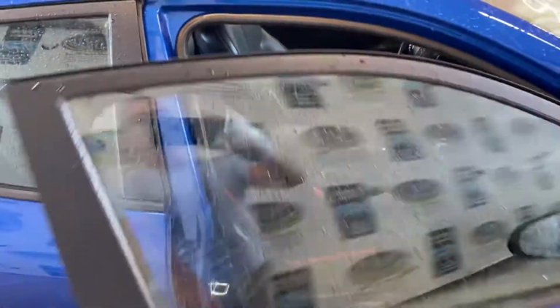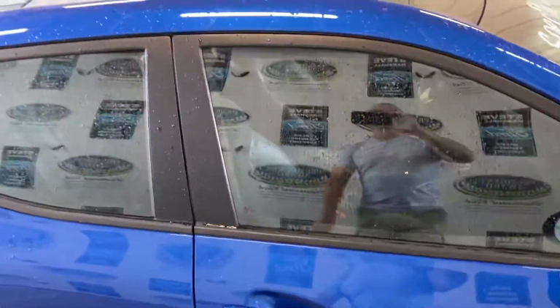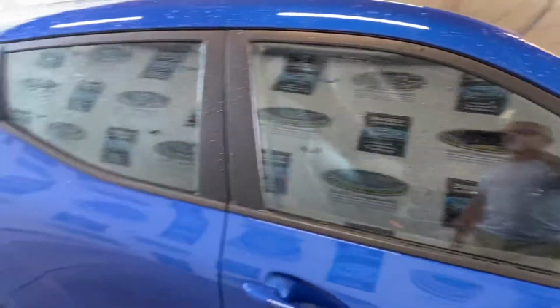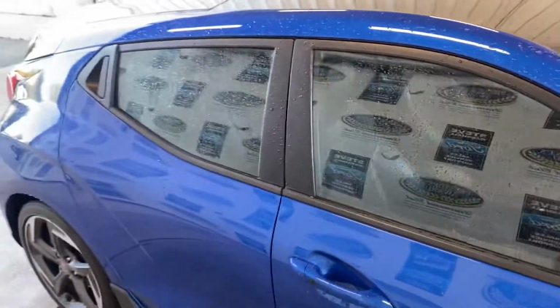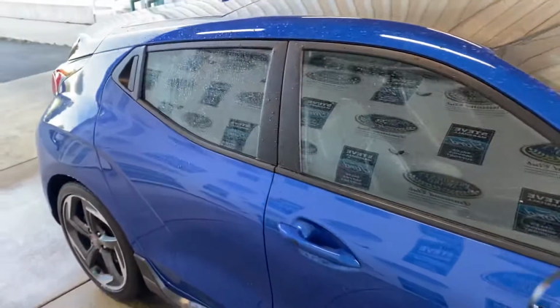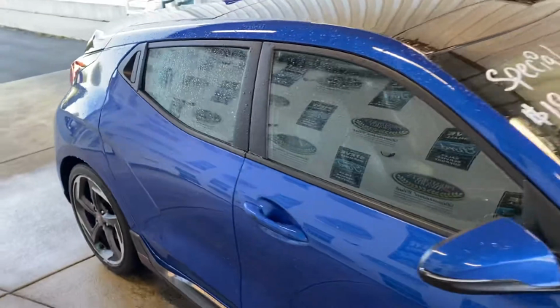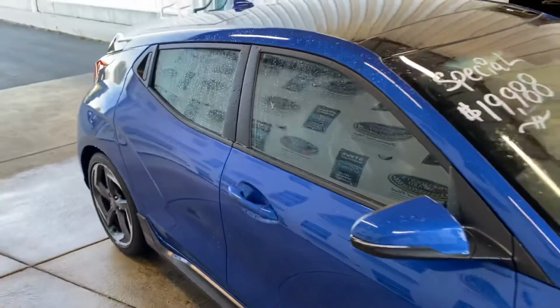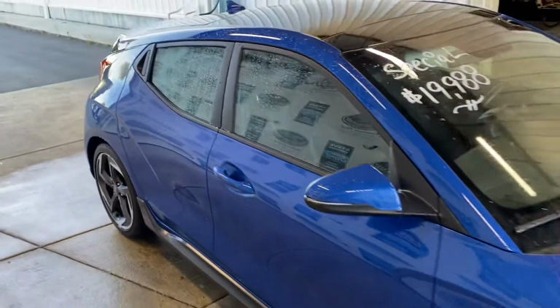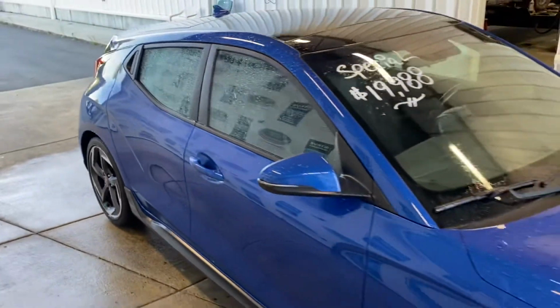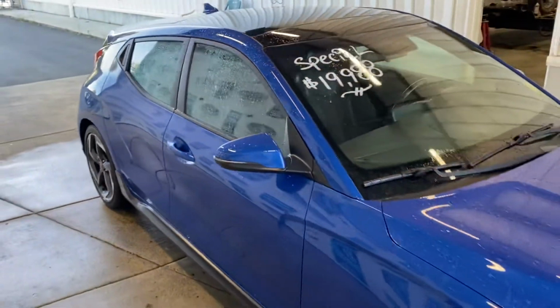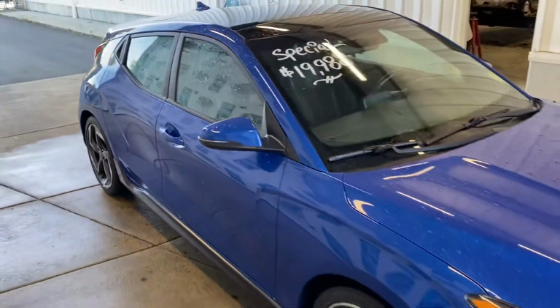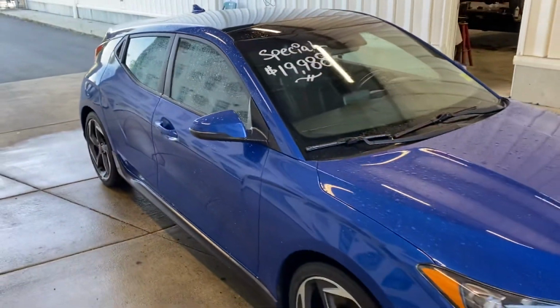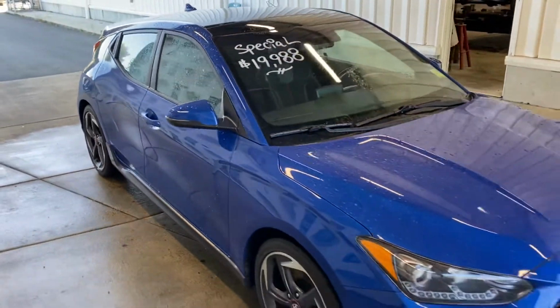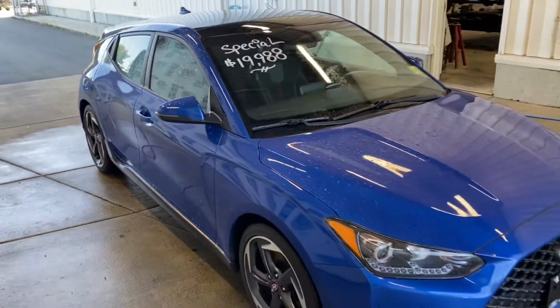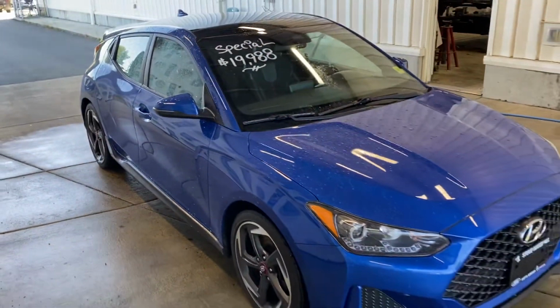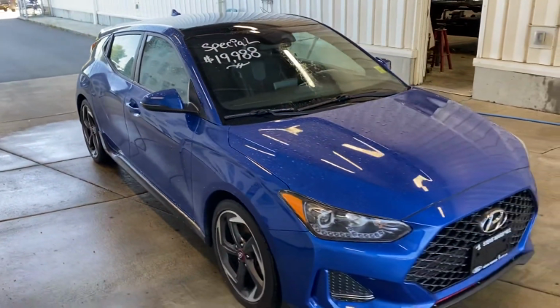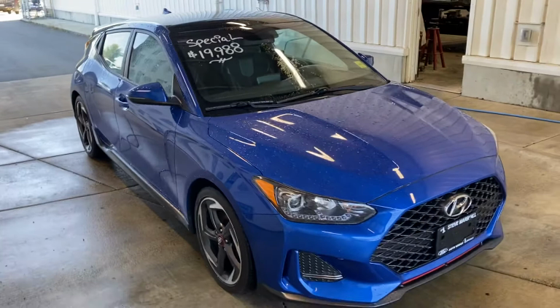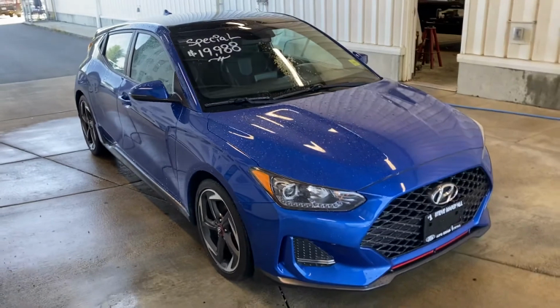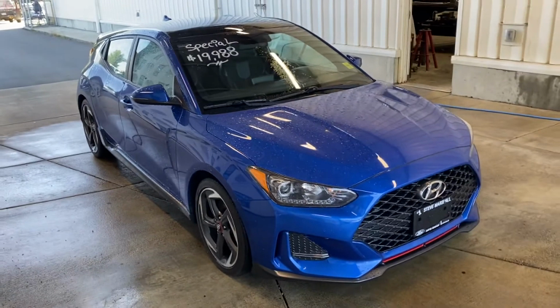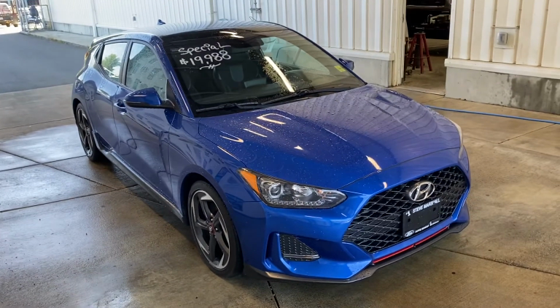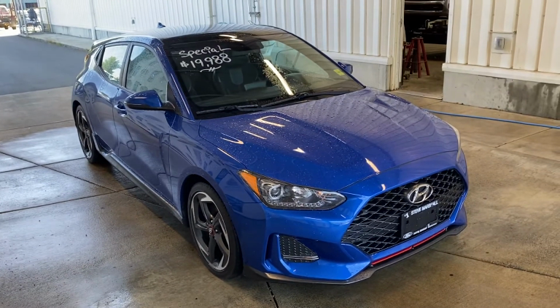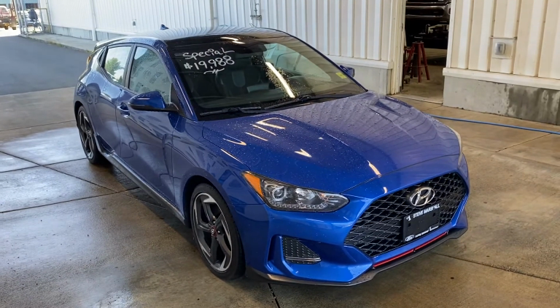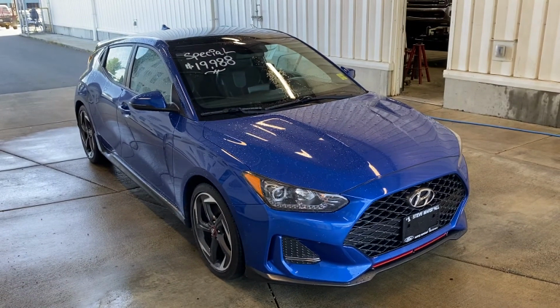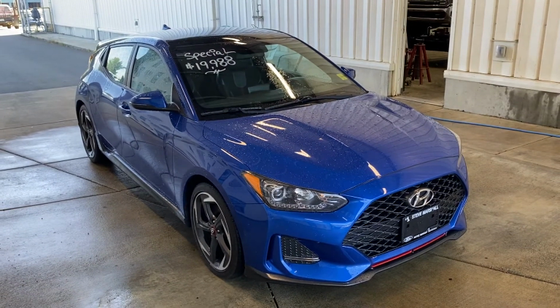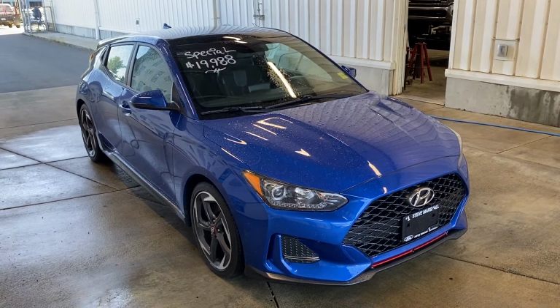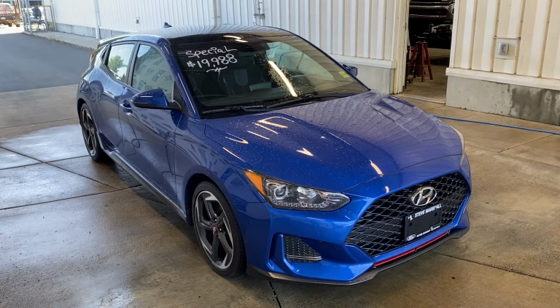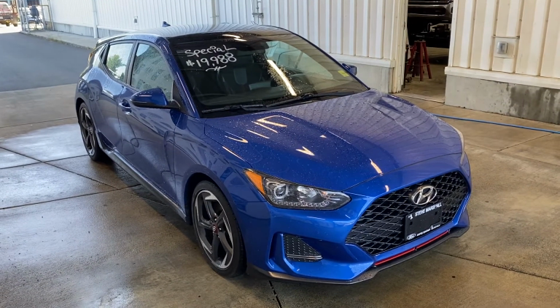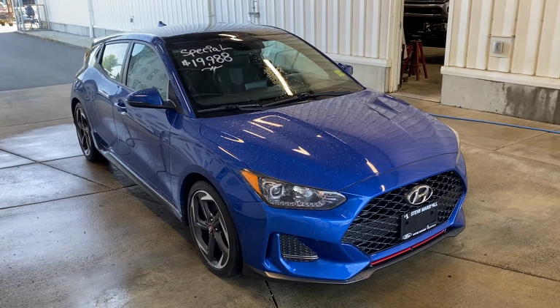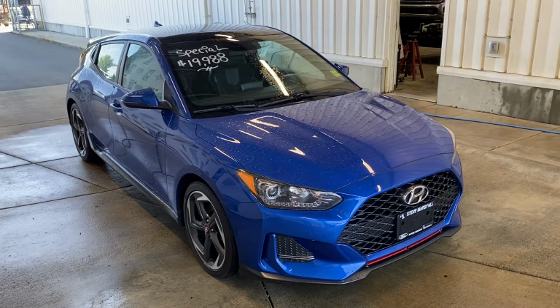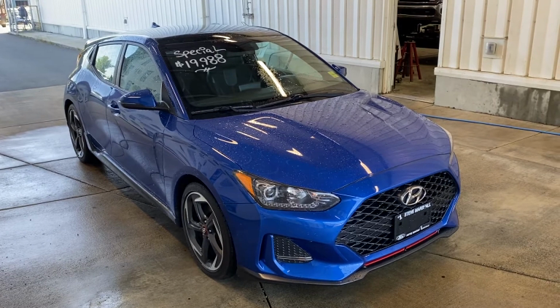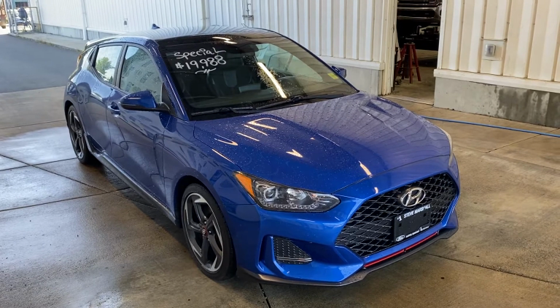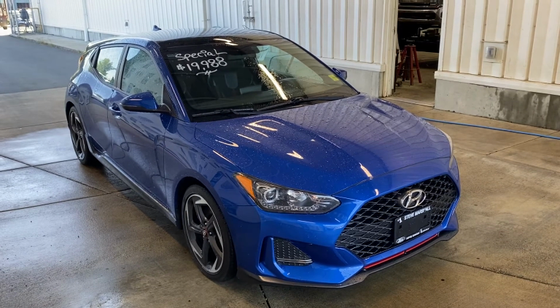That's pretty unique. Really fun little car, lovely color. That's the 2019 Hyundai Veloster Turbo.